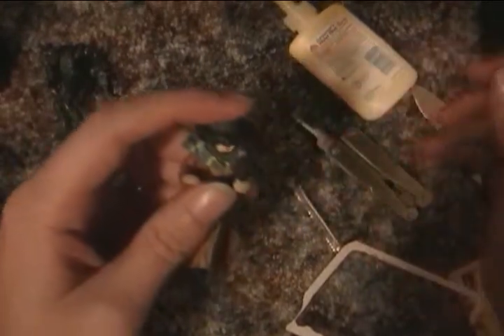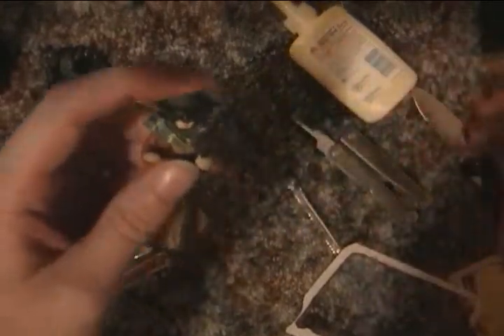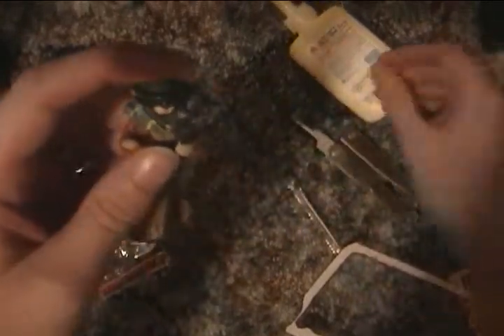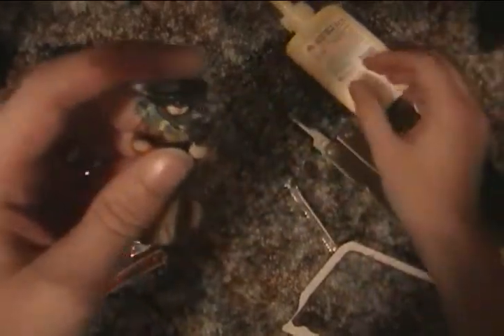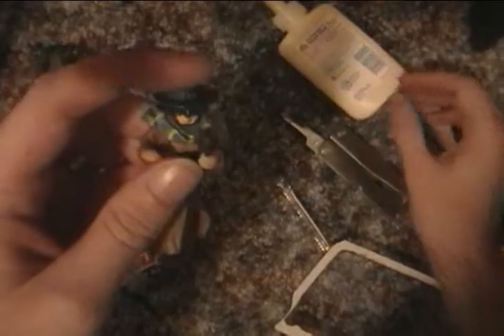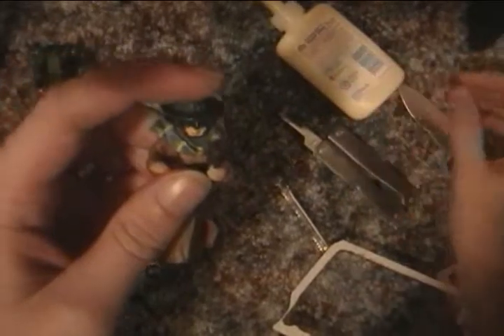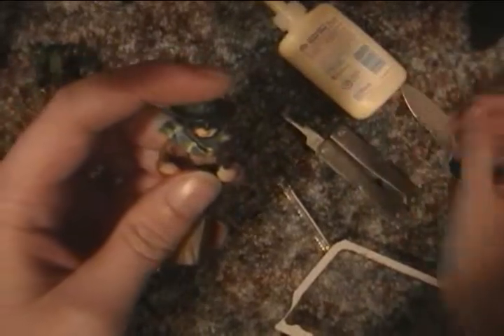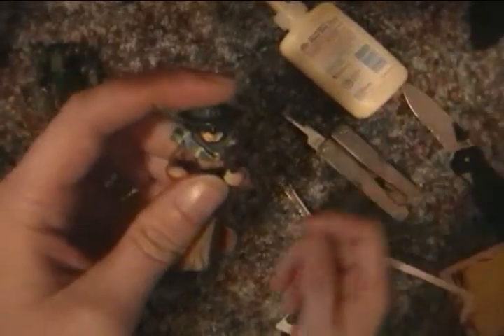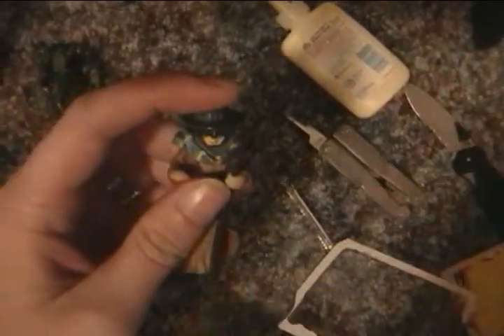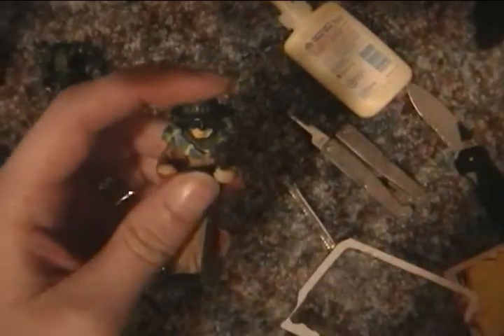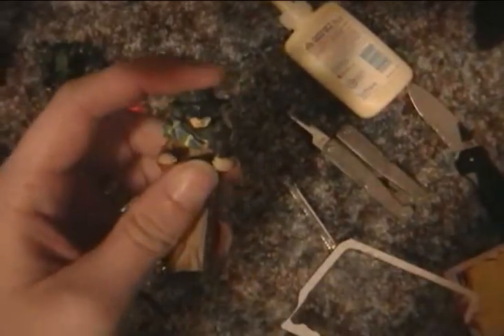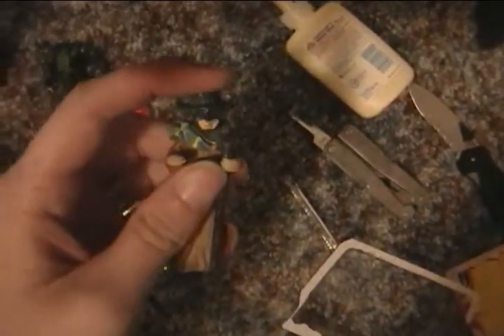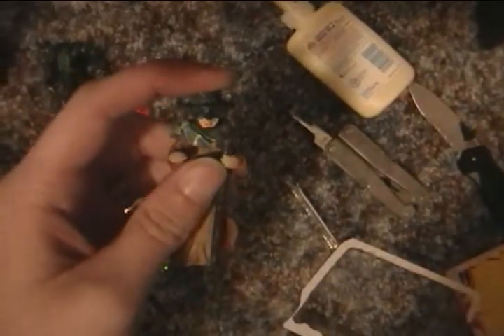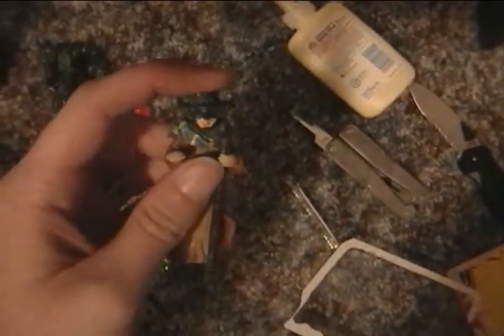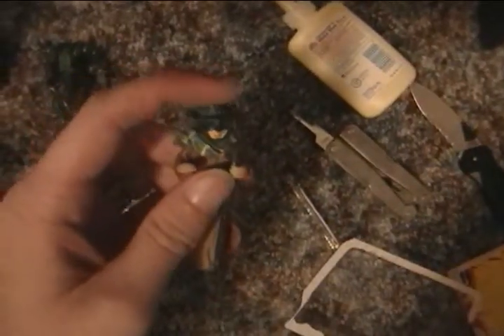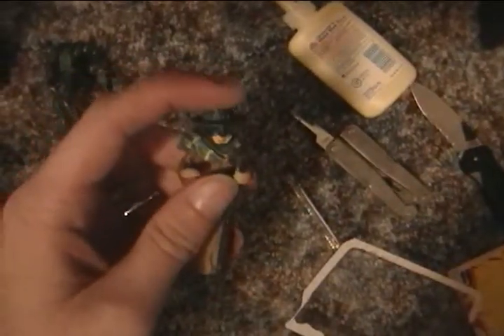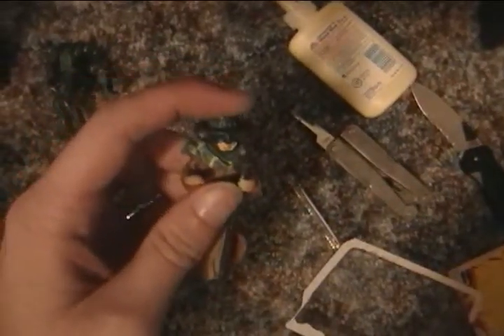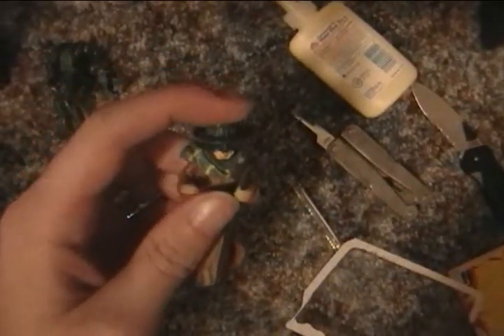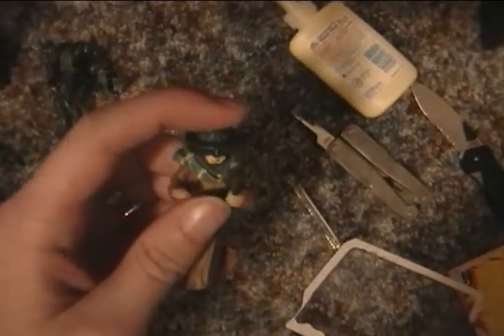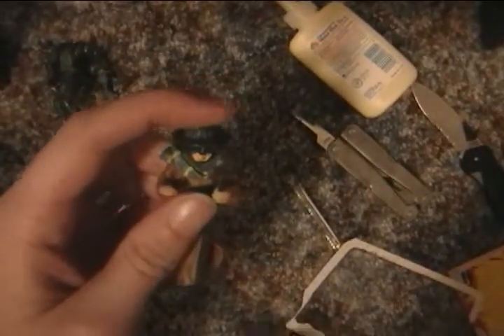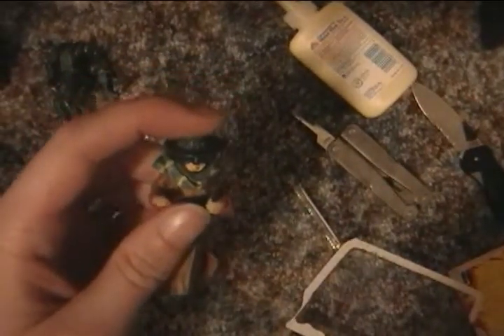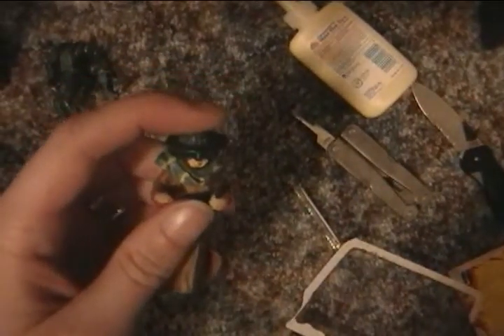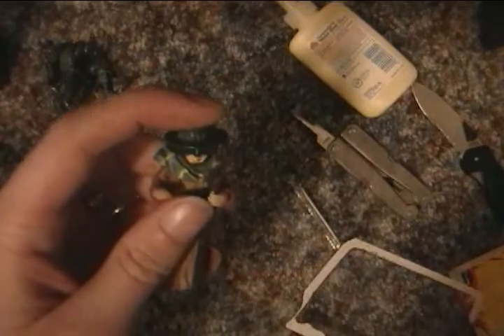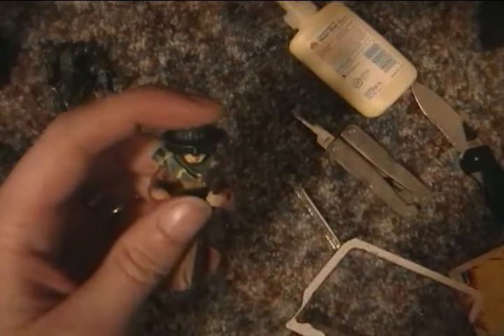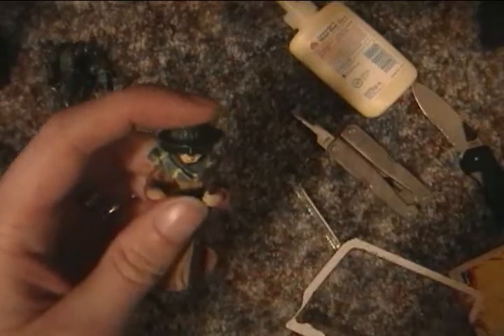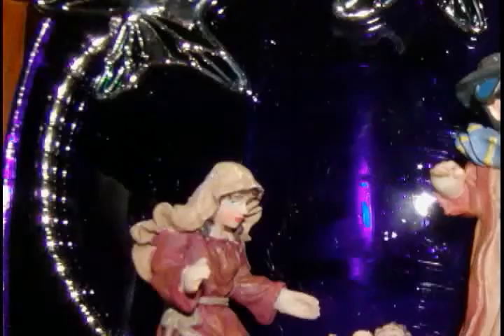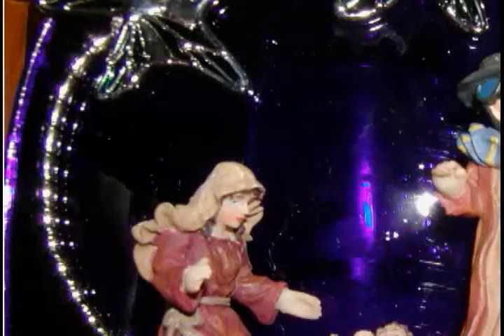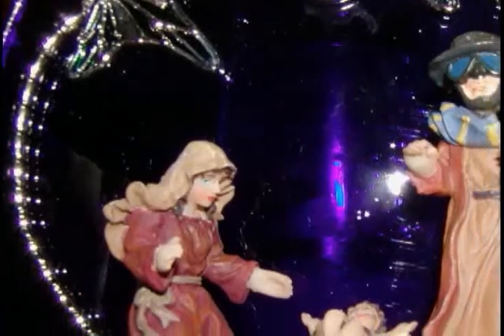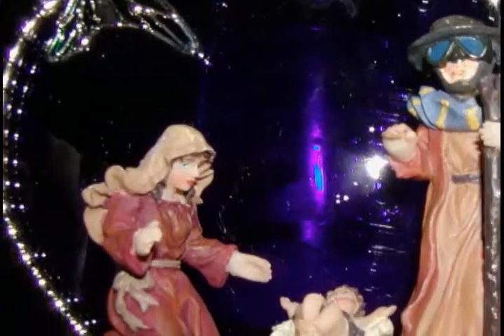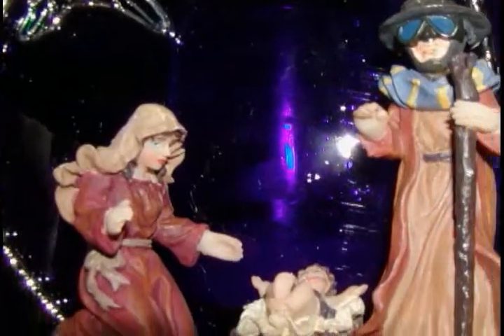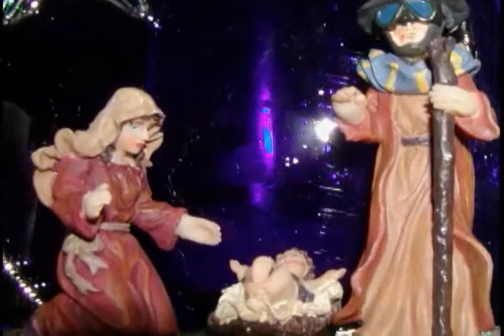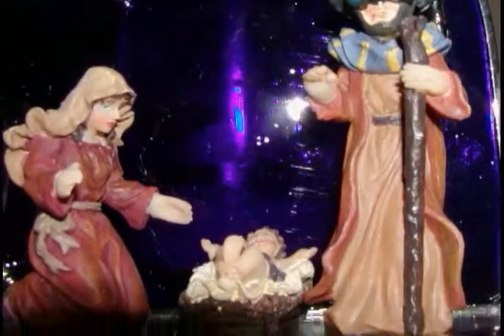And we'll just hold that there for a few minutes. And once that's dry, Joseph will be ready to take his place on your mantle next to Mary and the baby Jesus.